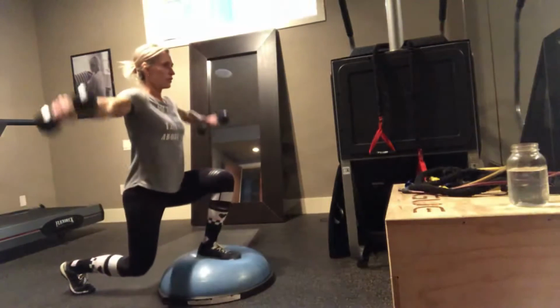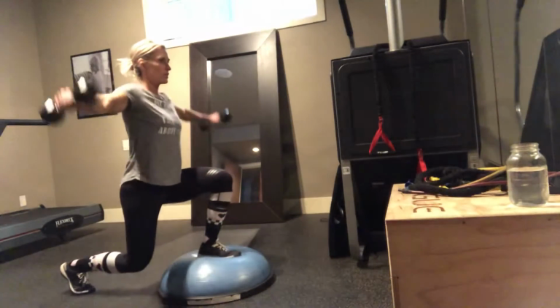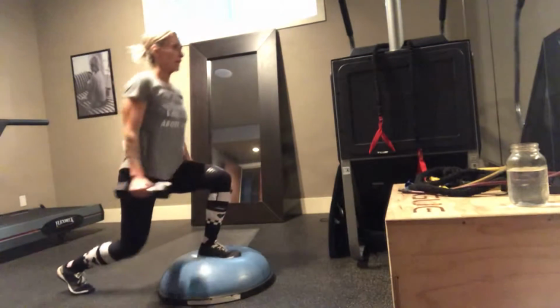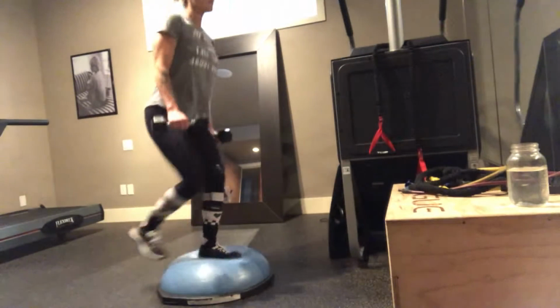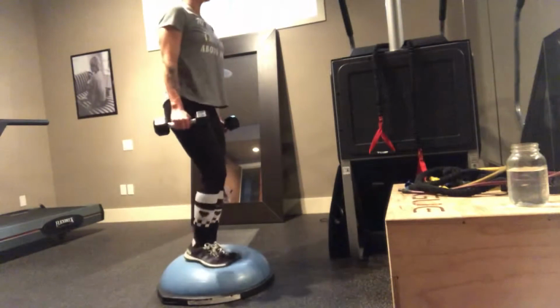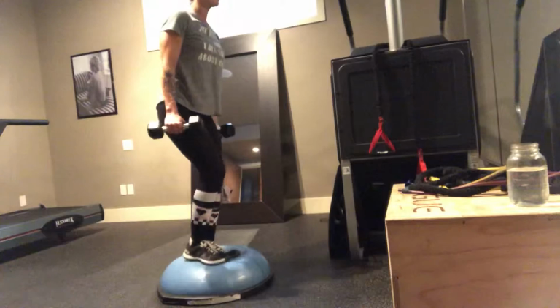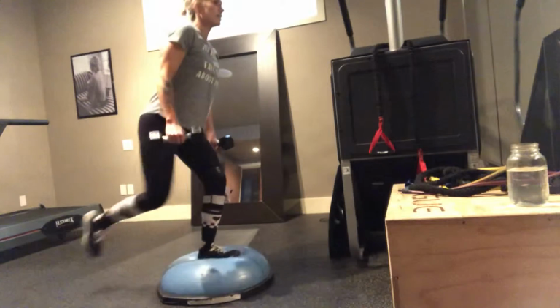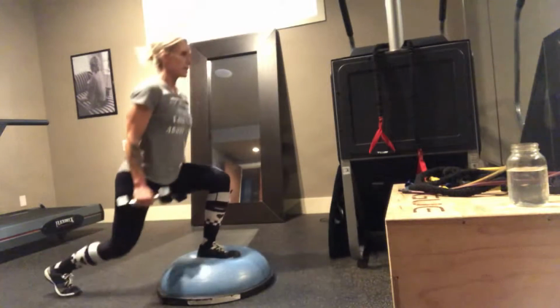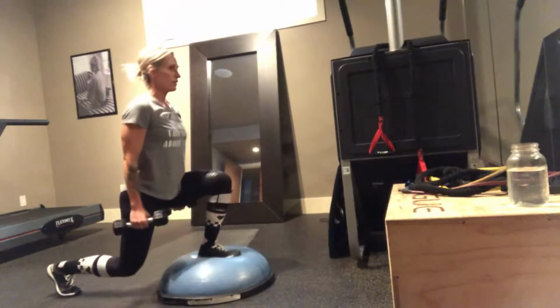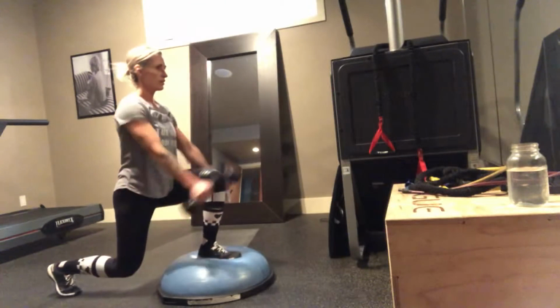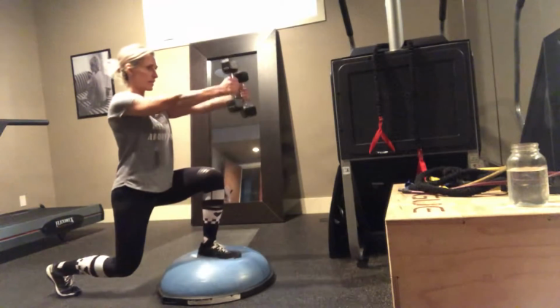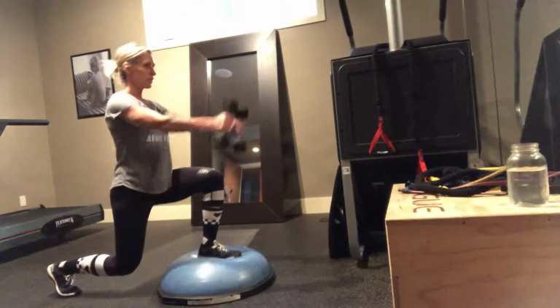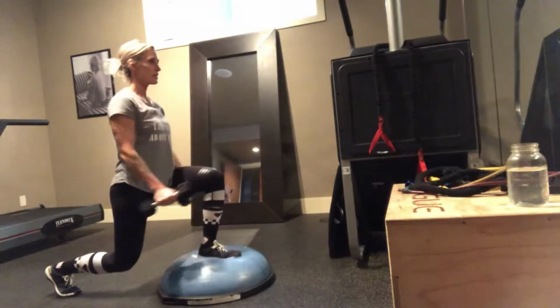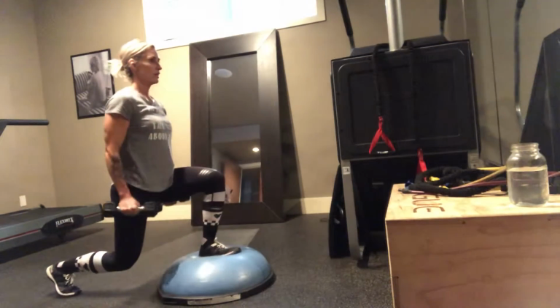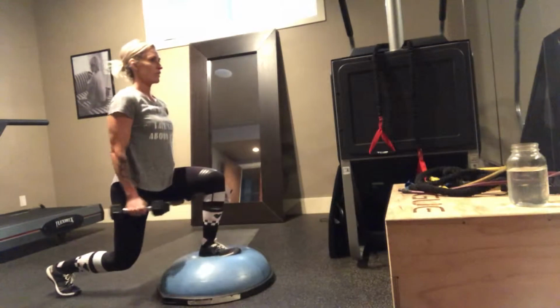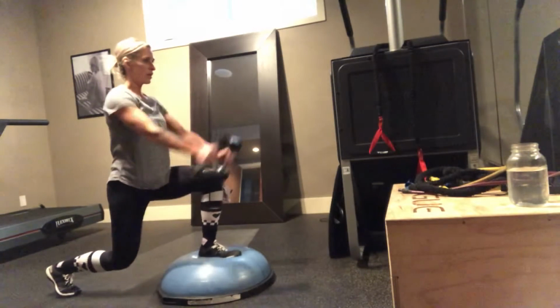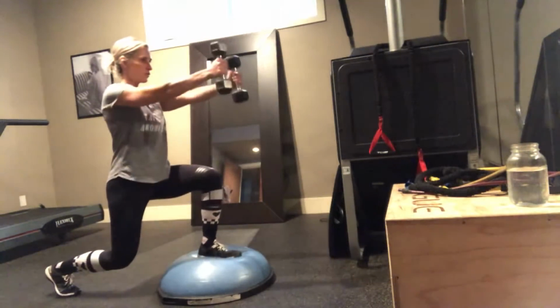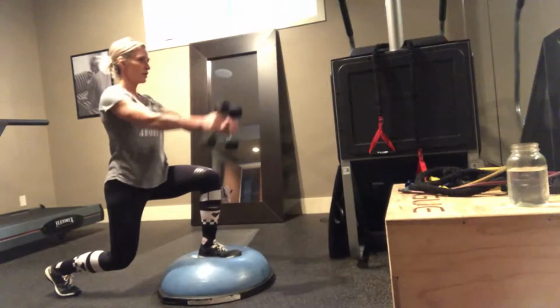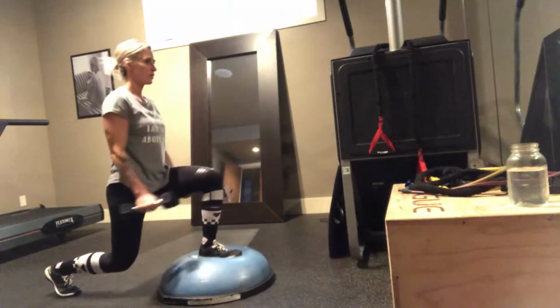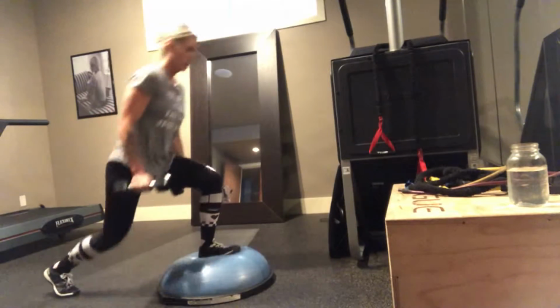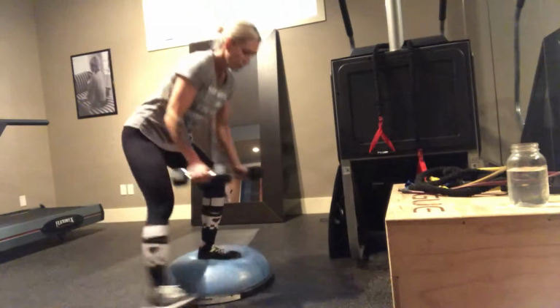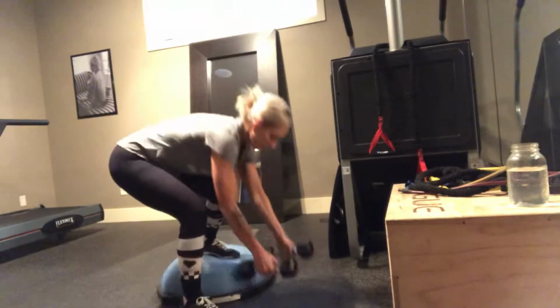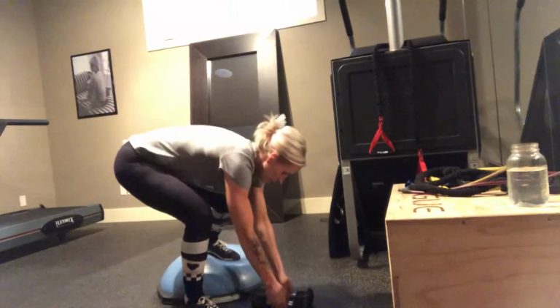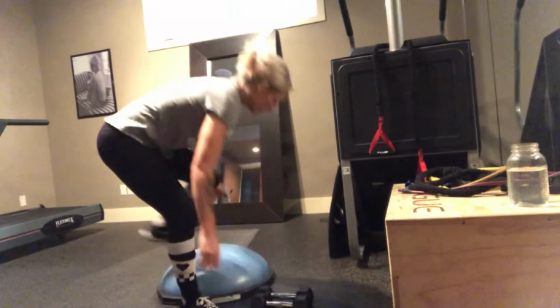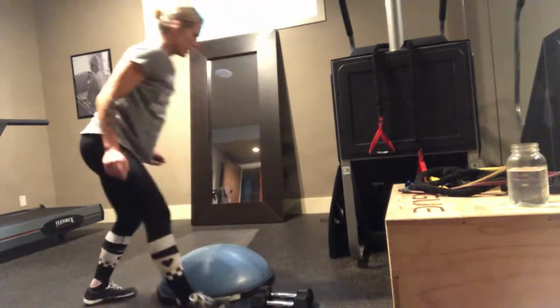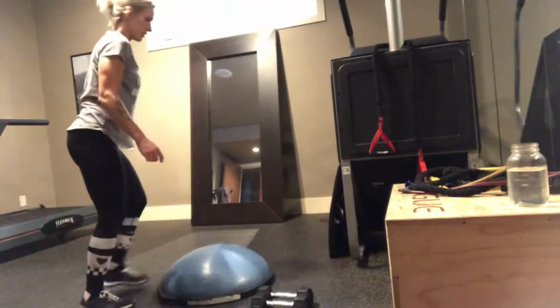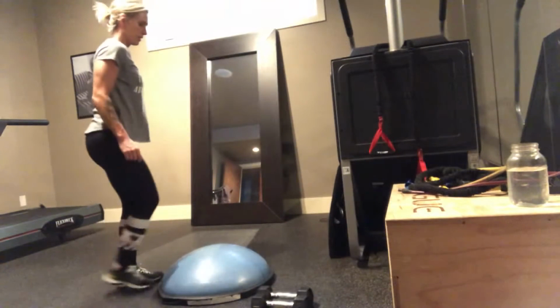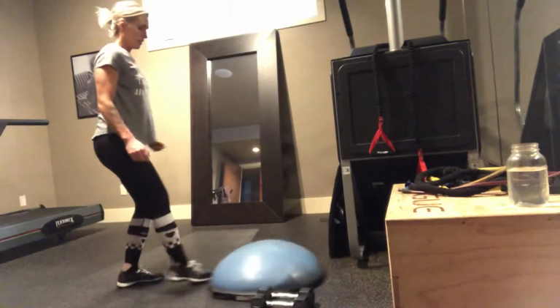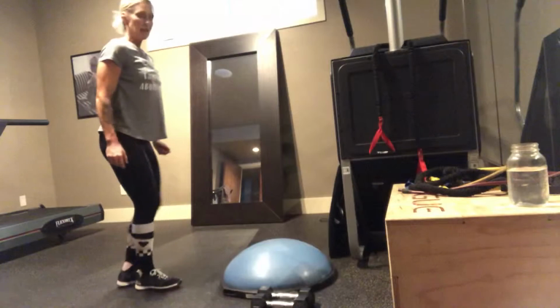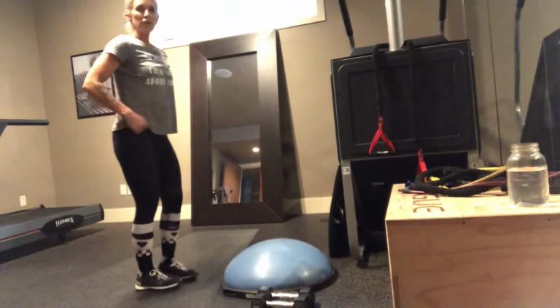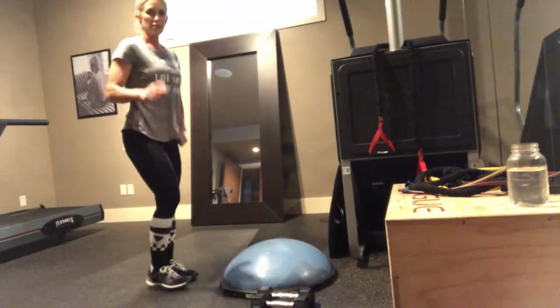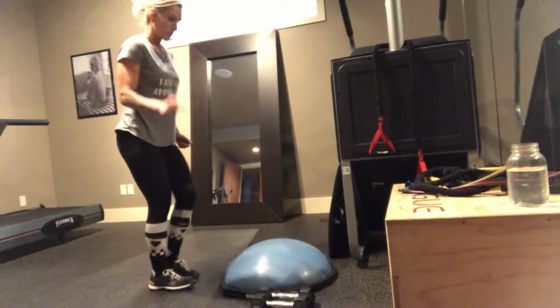Once you've done 10, same thing. Stay down. 10 anterior raises for the front part of your shoulder. Get rid of the dumbbells. 10 more lunges or jumps.